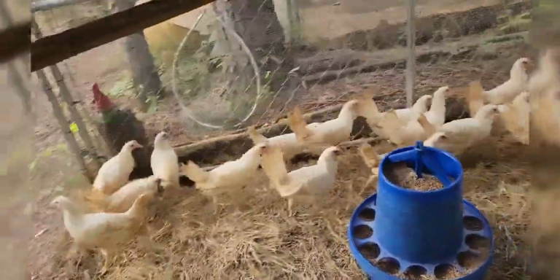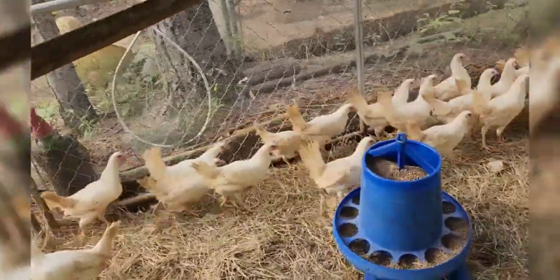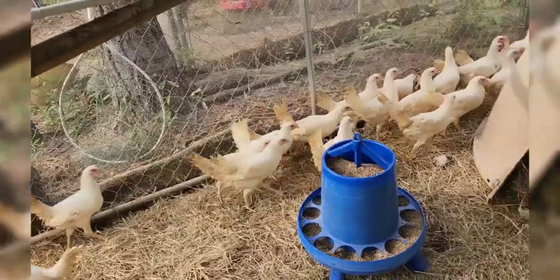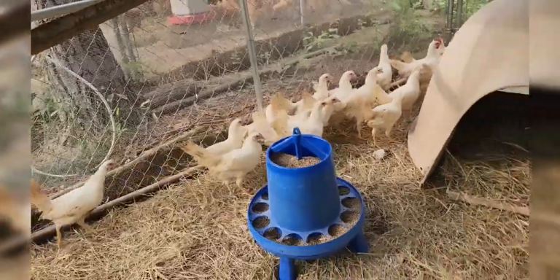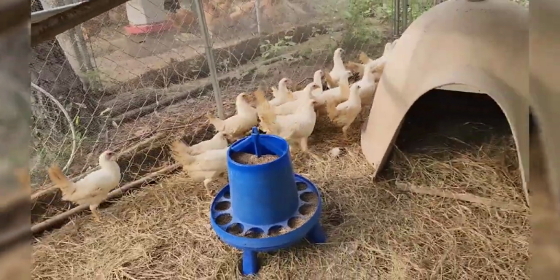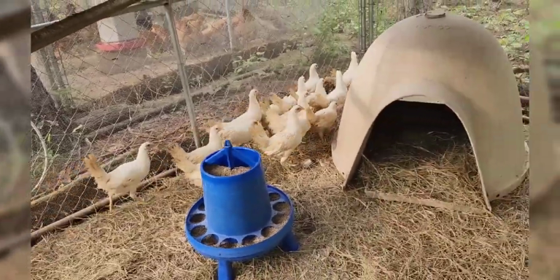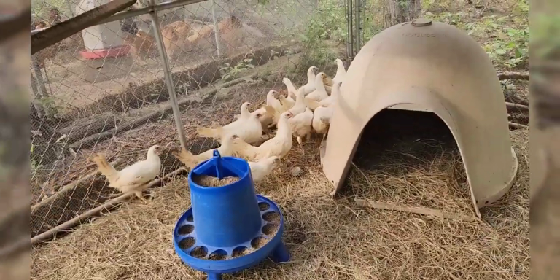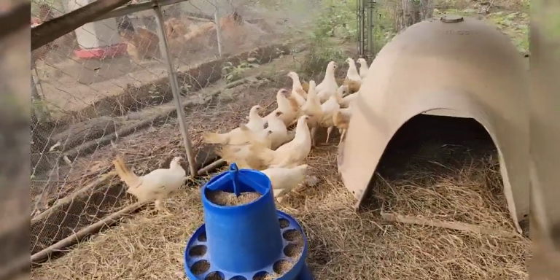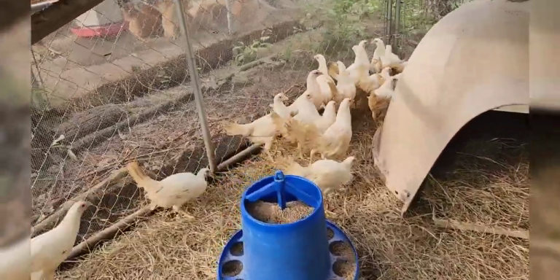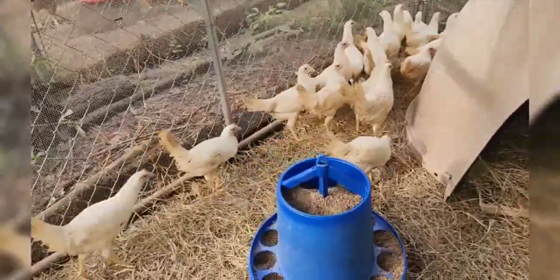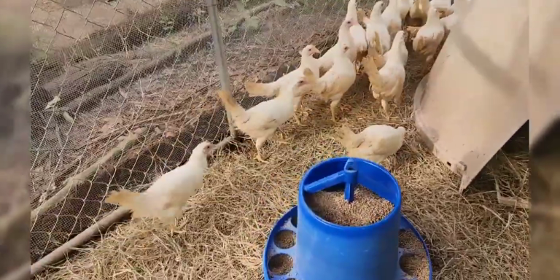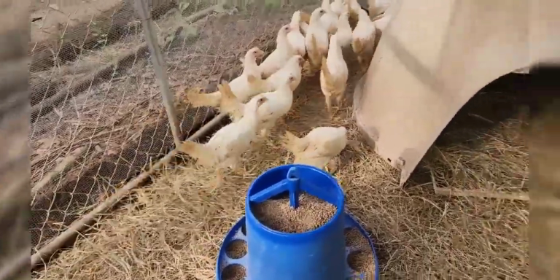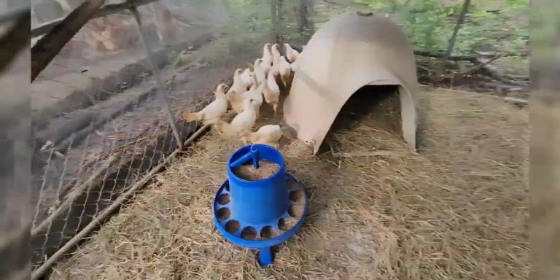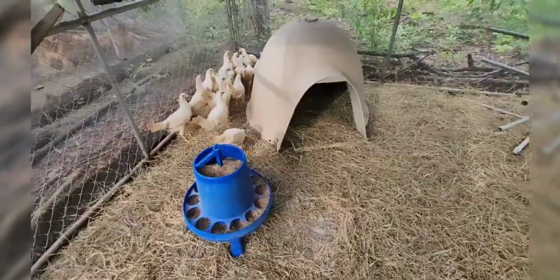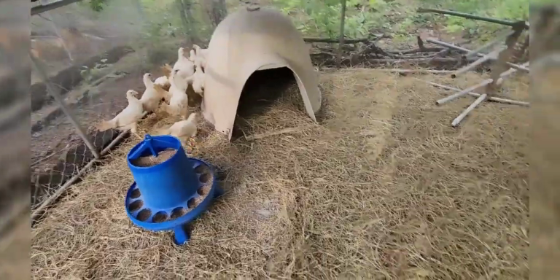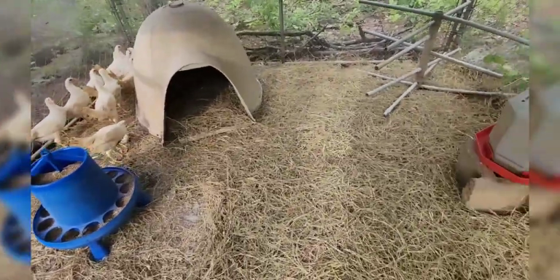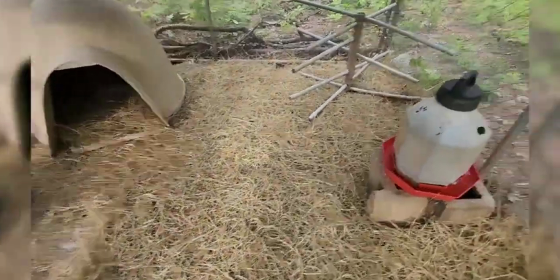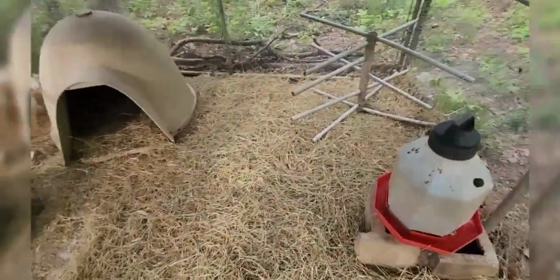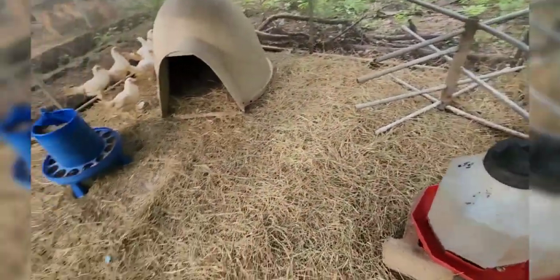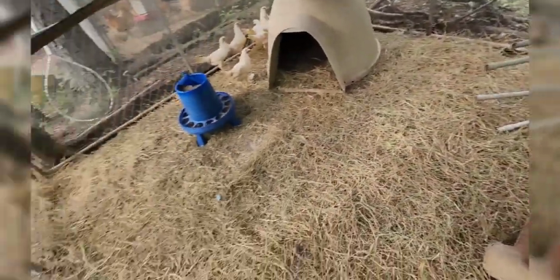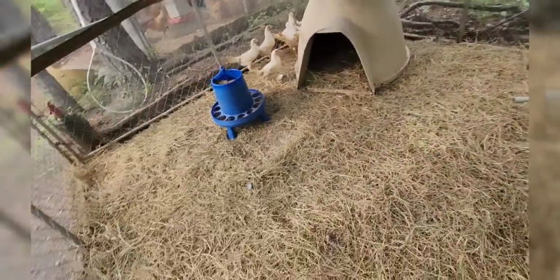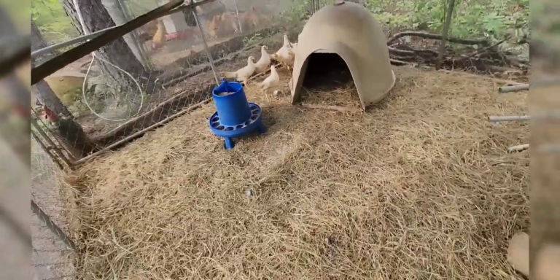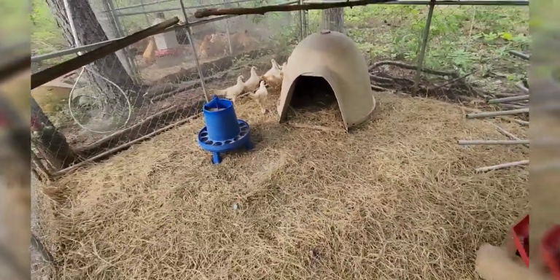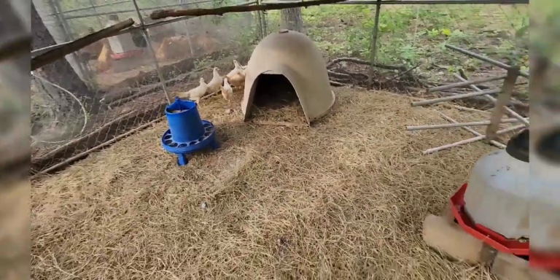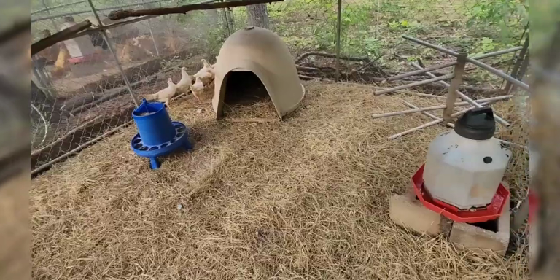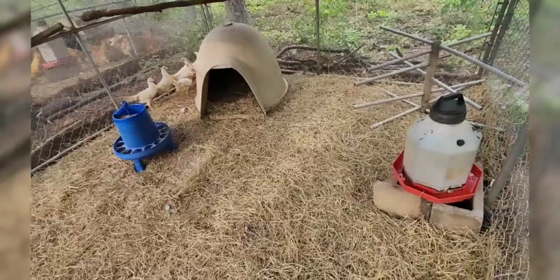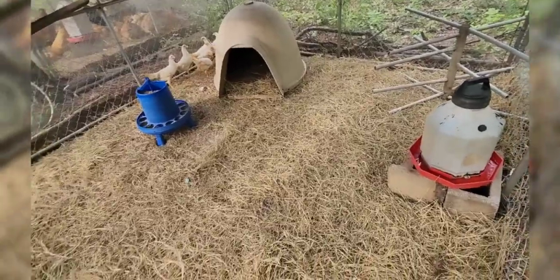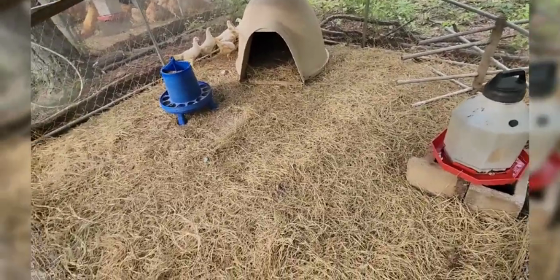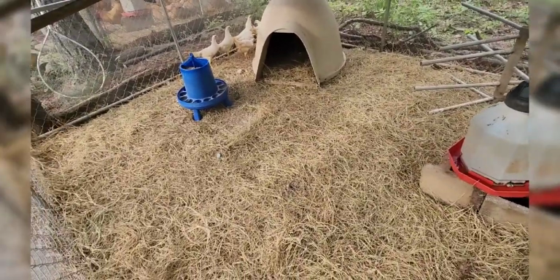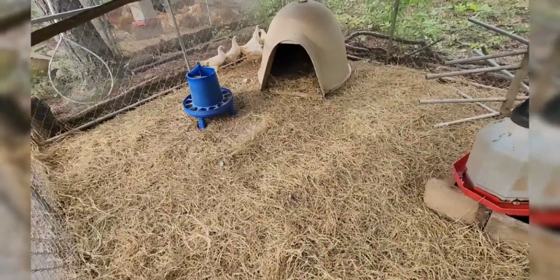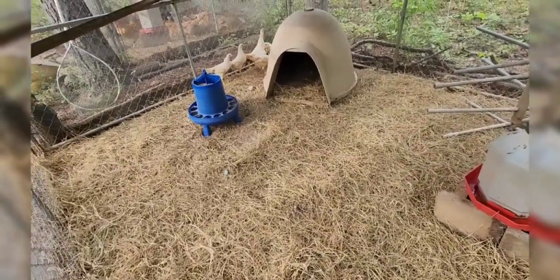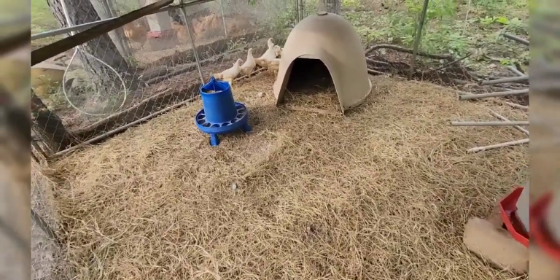Hopefully y'all clean up a little bit after getting a little muddy. But after a long day, welcome to the leghorn pen.